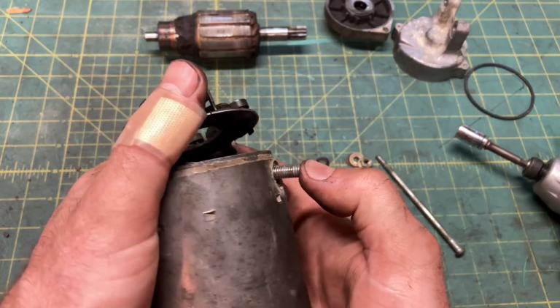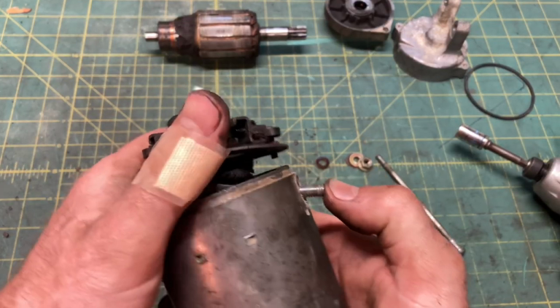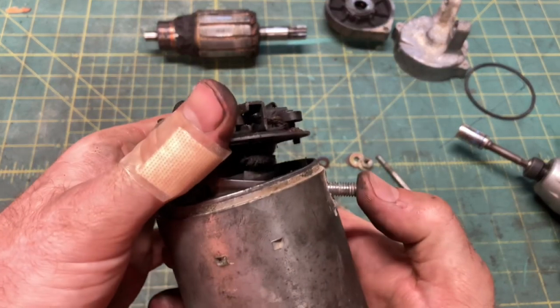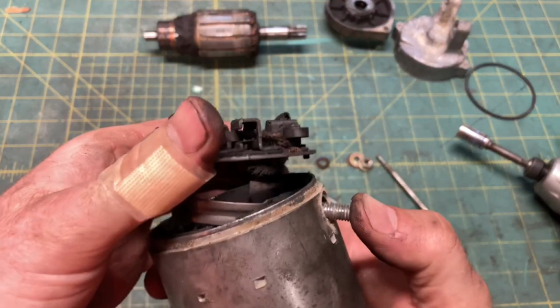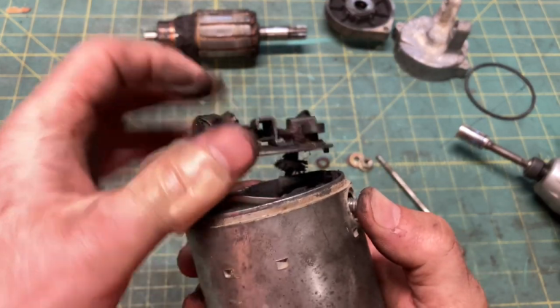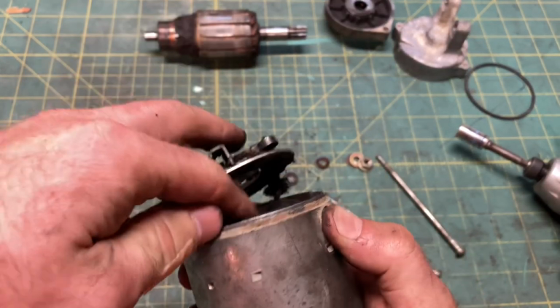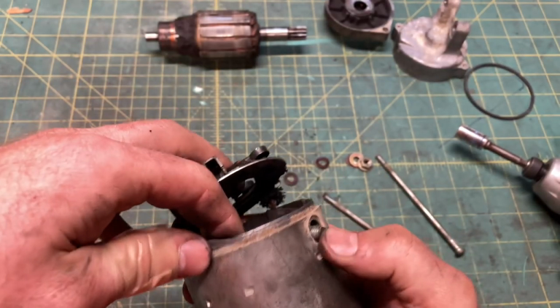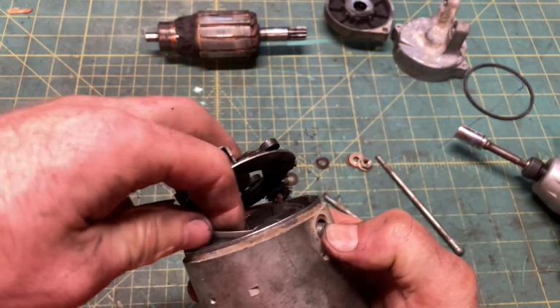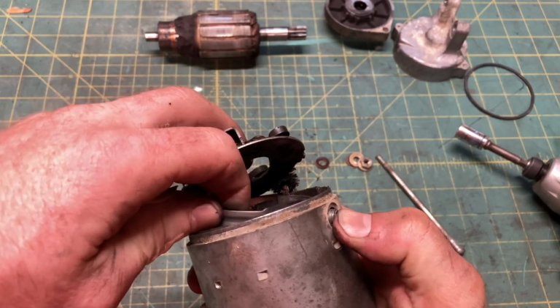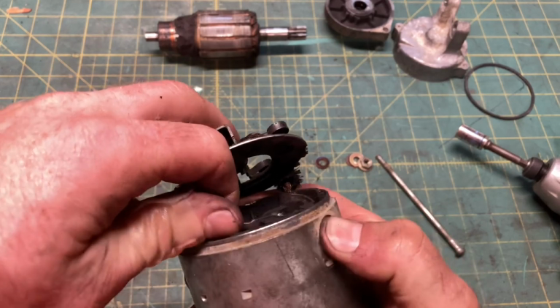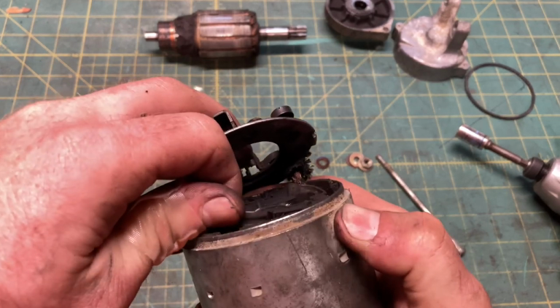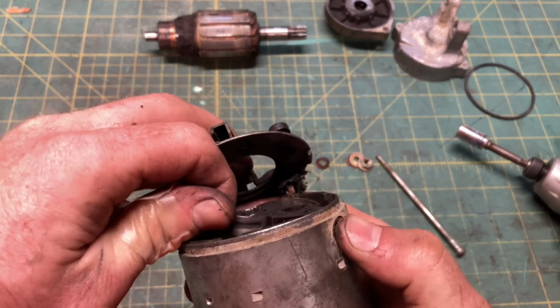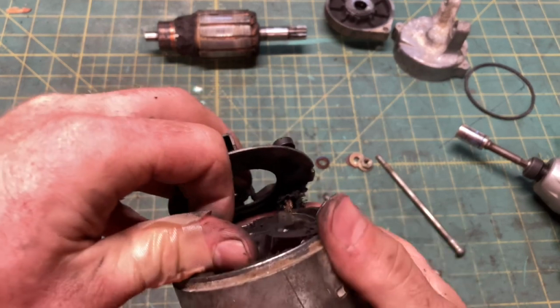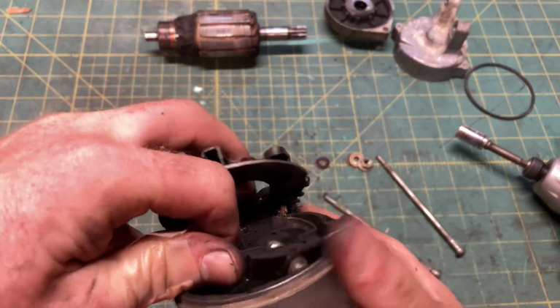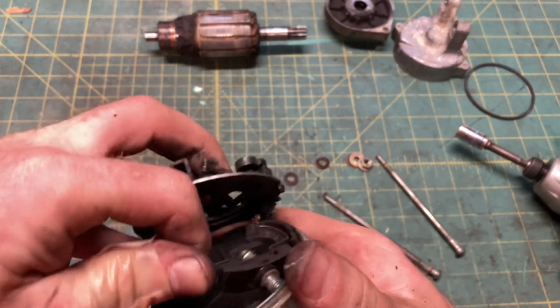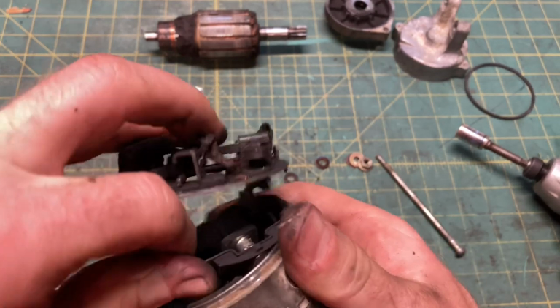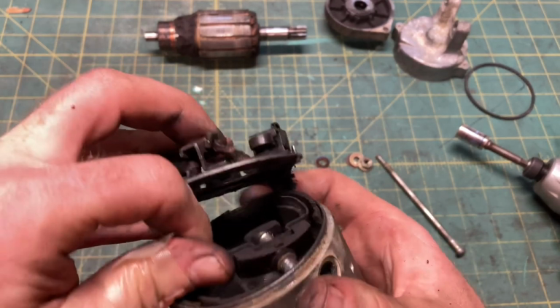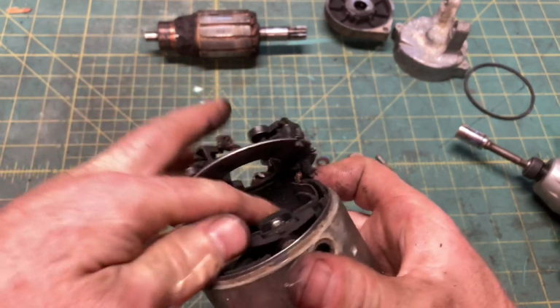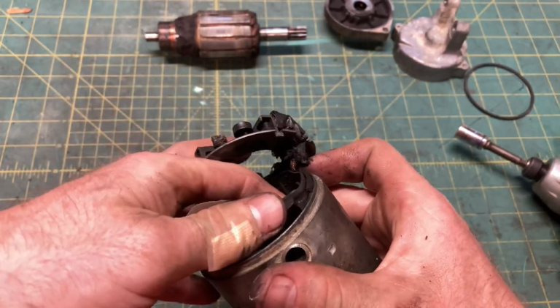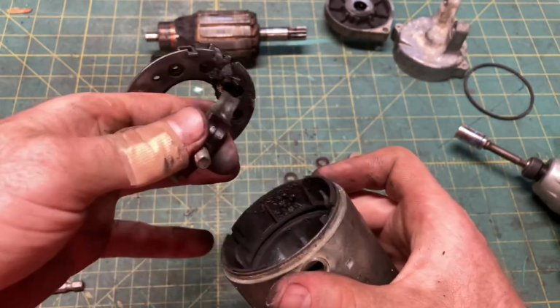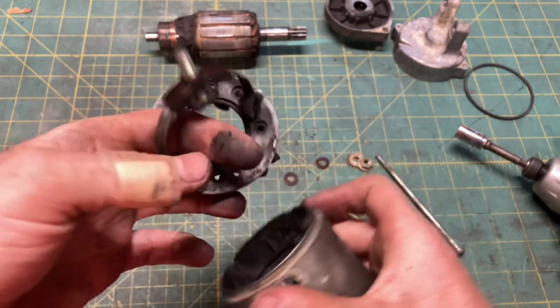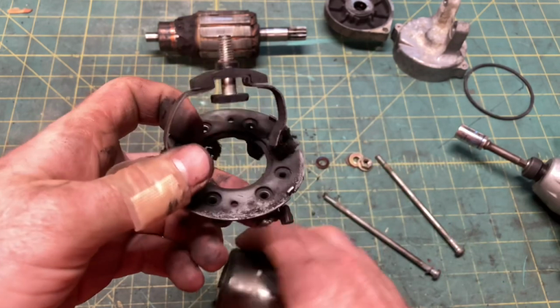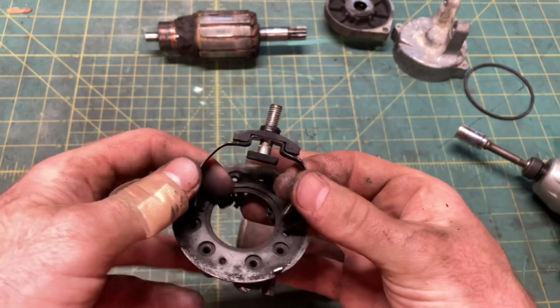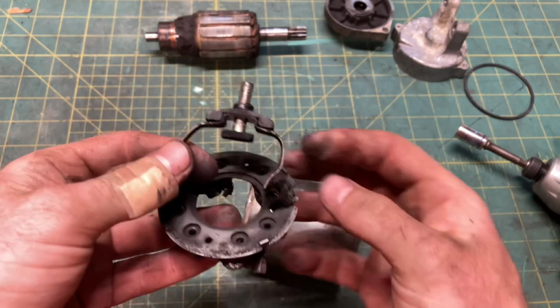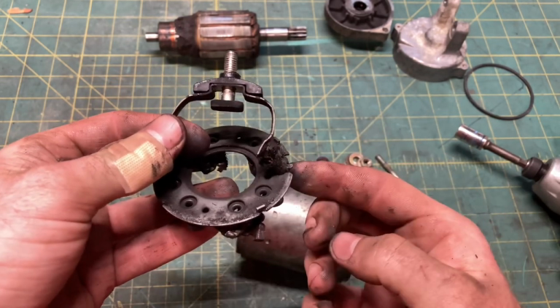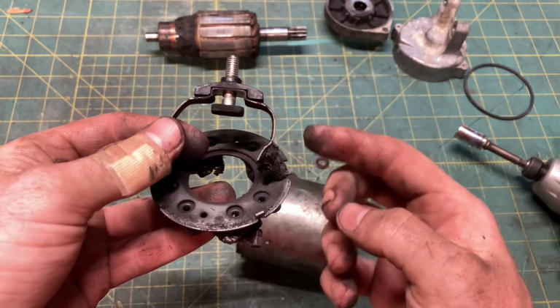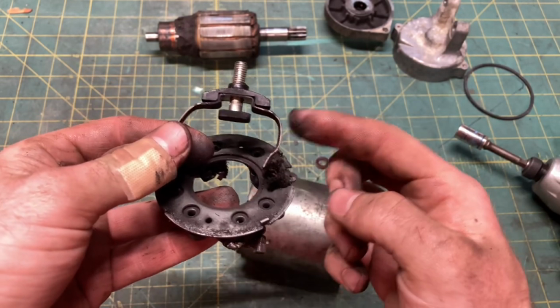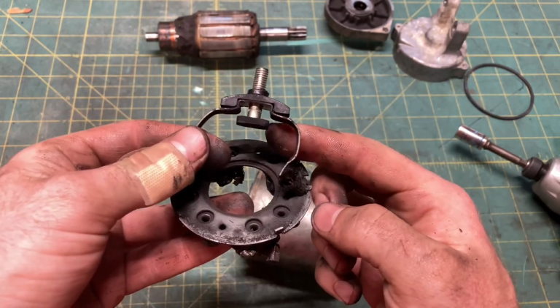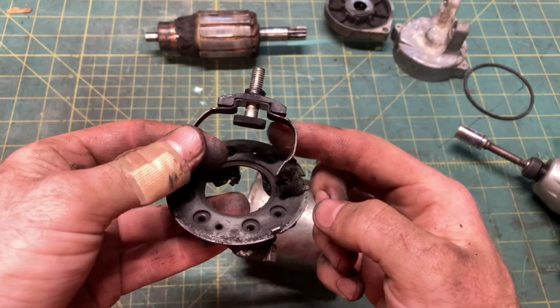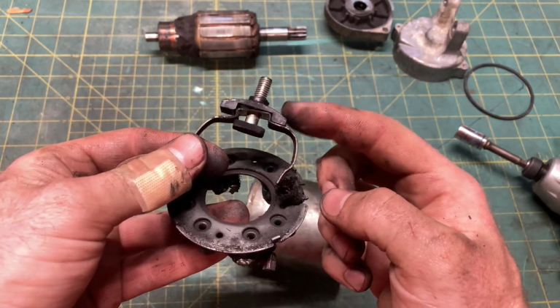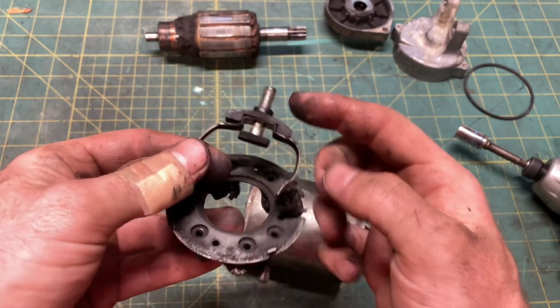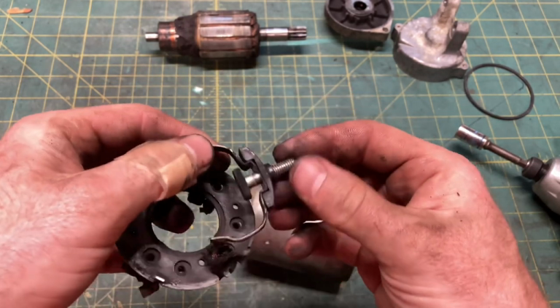With the armature out of the way, you can push the battery post out and finagle it out of the housing. The rebuild kit comes with everything you need, except the post itself.